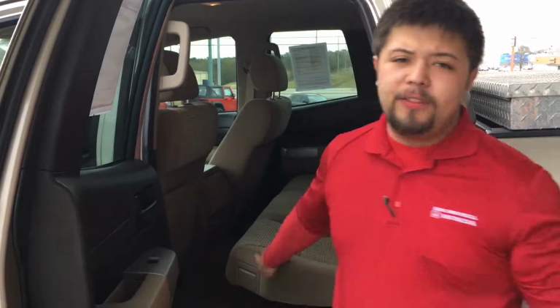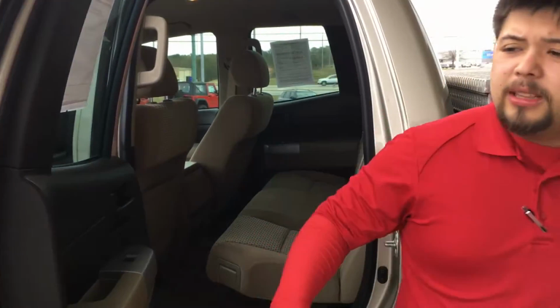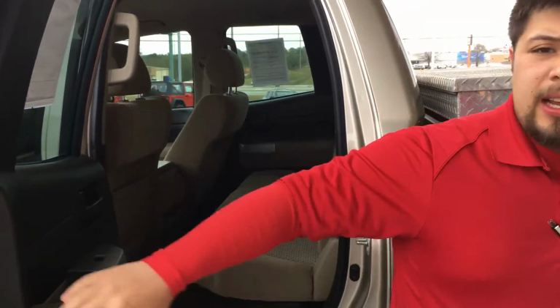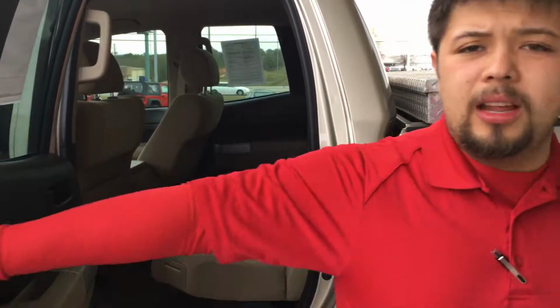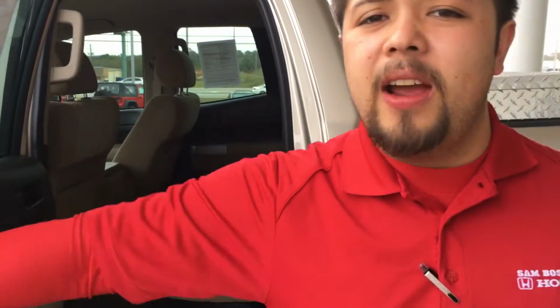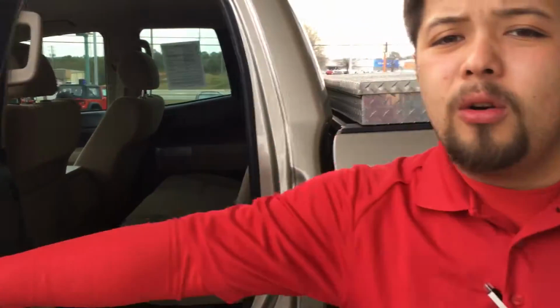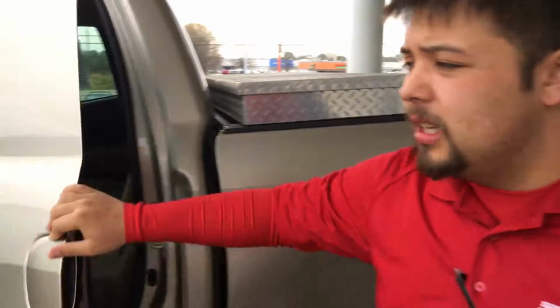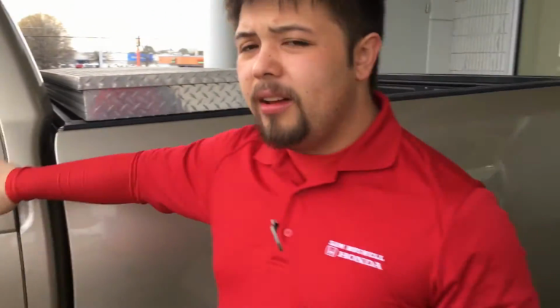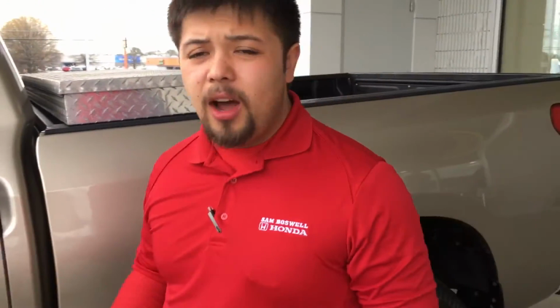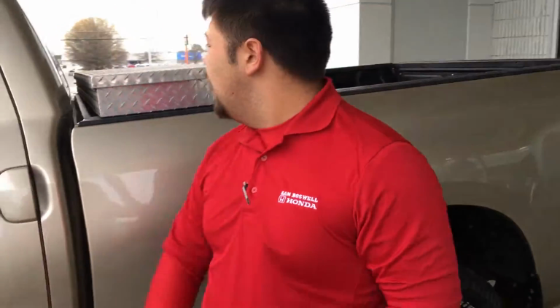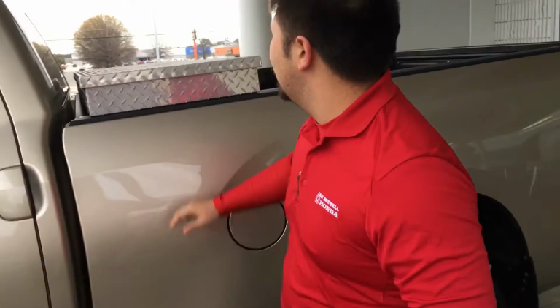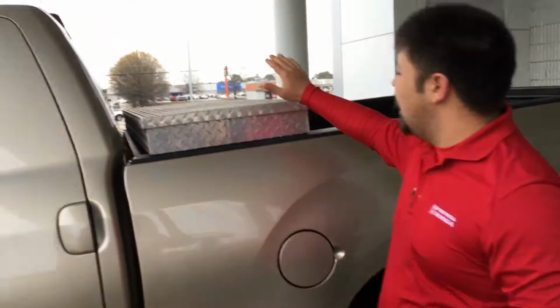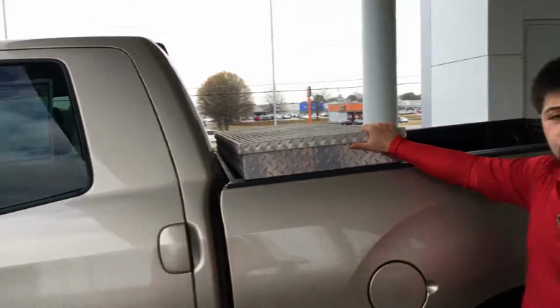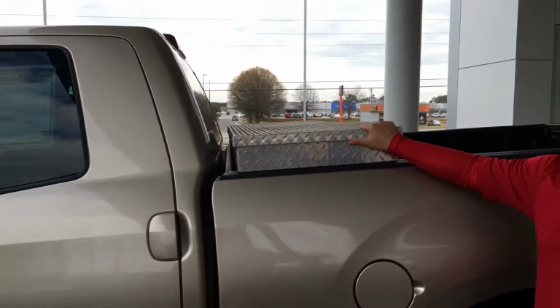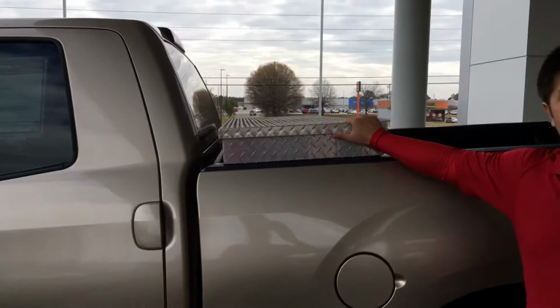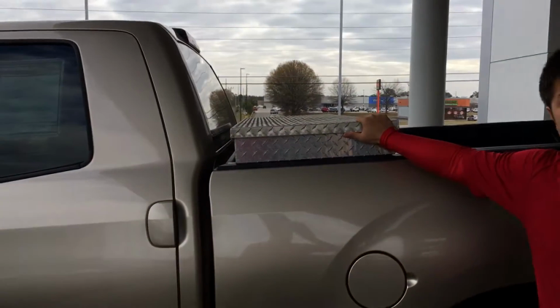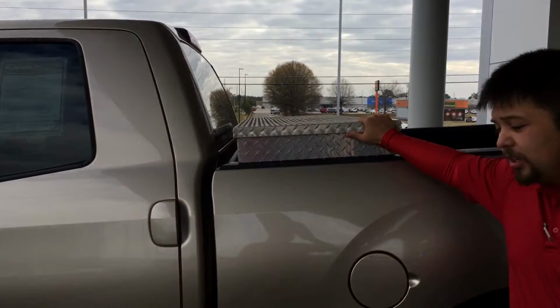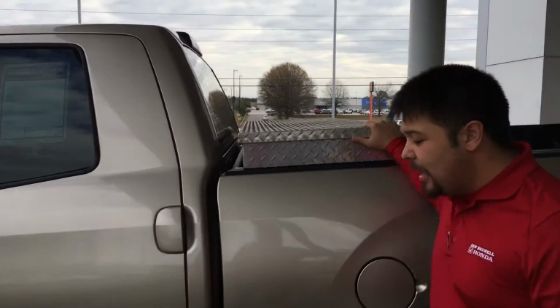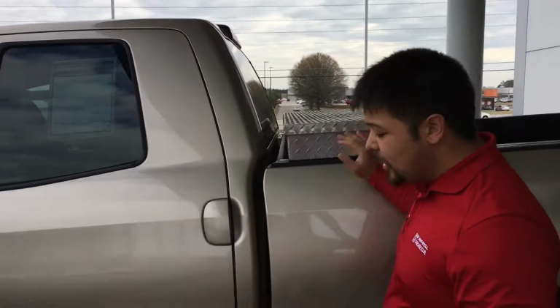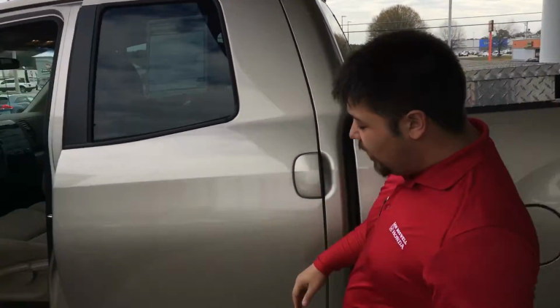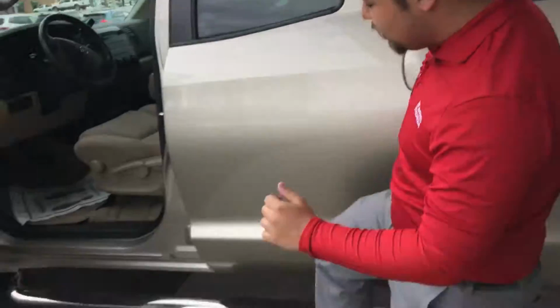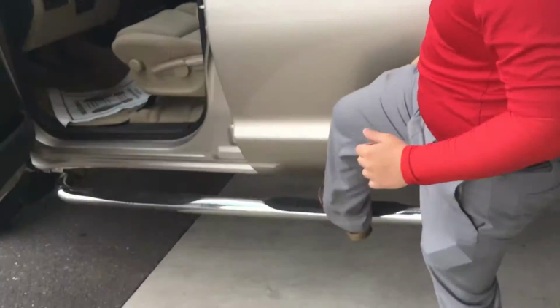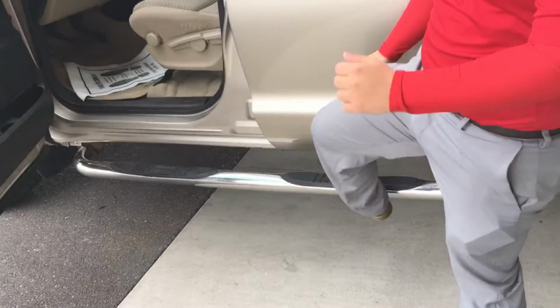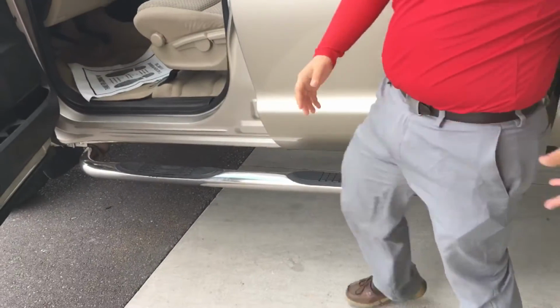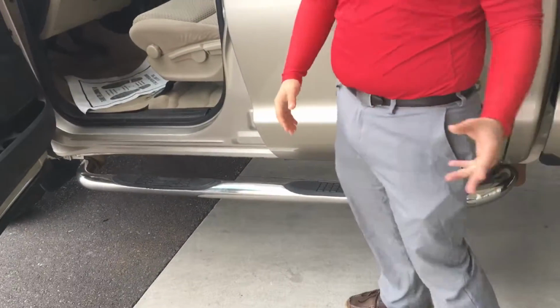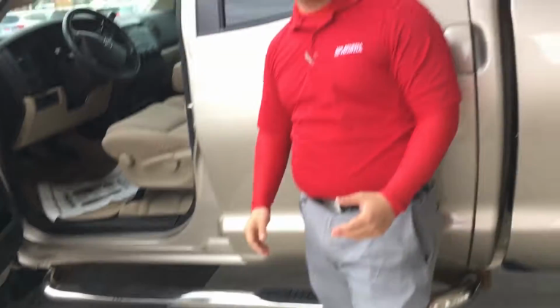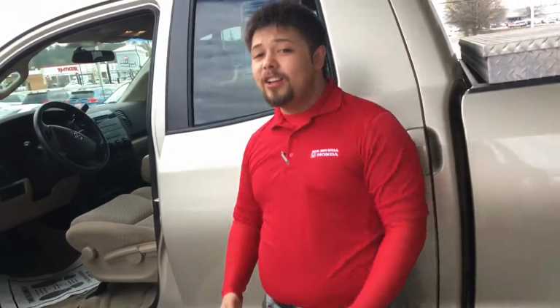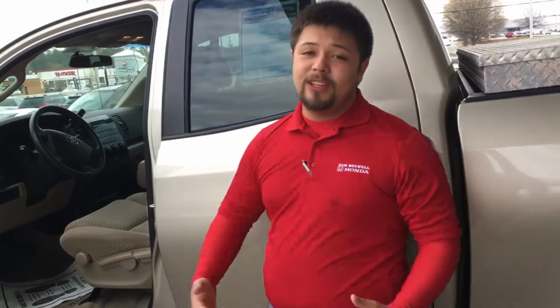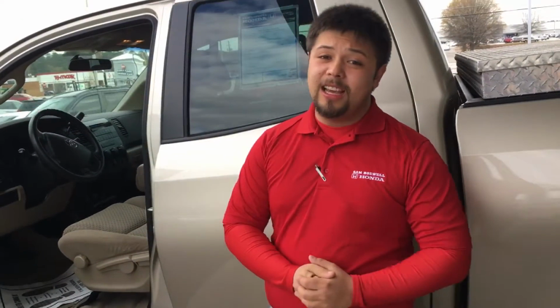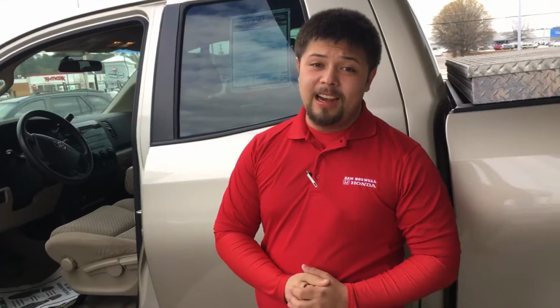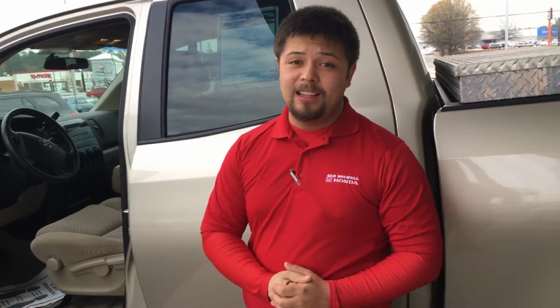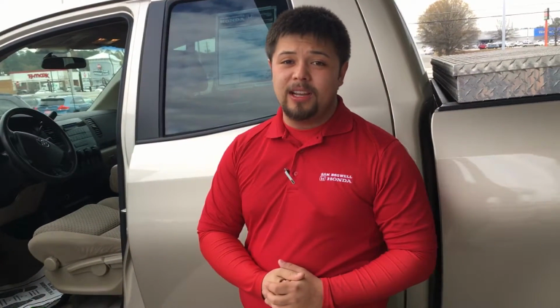Everything with this vehicle is very oriented around the owner. It does still have the toolbox that does have a key to it. It also has a running board, so if you're like me and a little bit vertically challenged, you can definitely still get in and out of this vehicle.